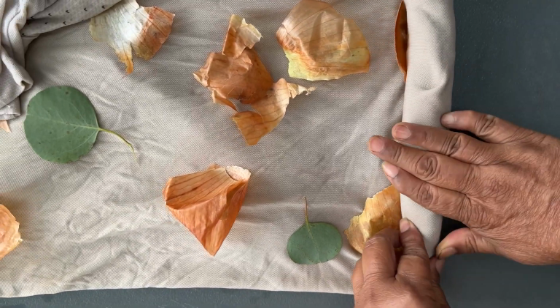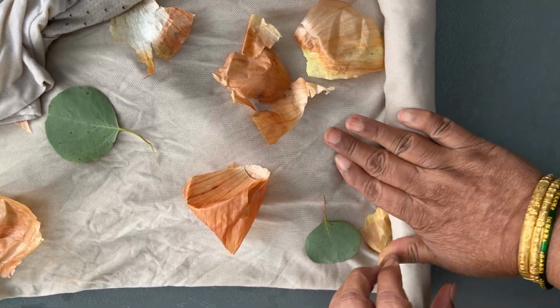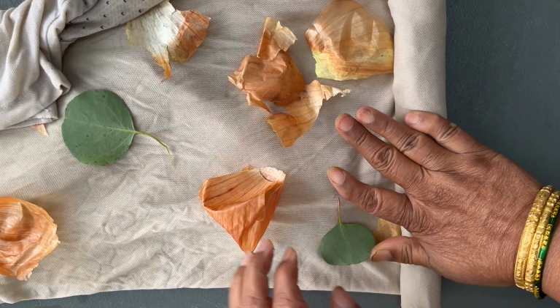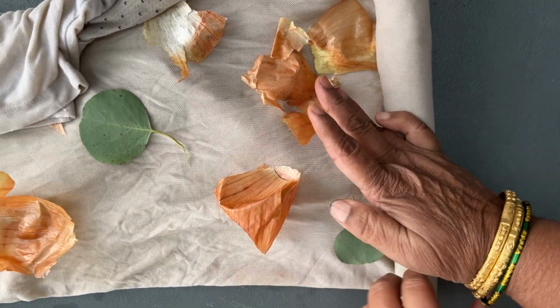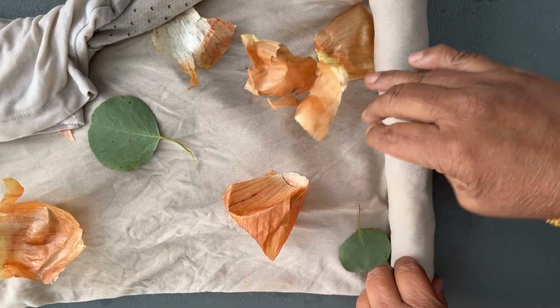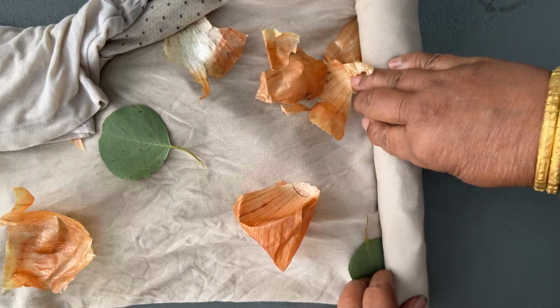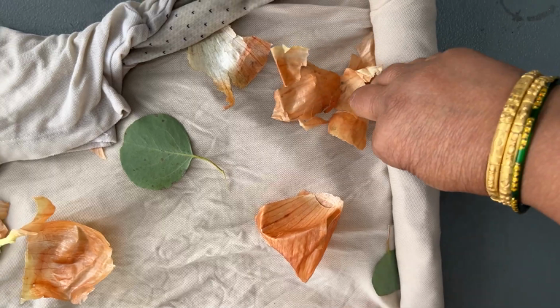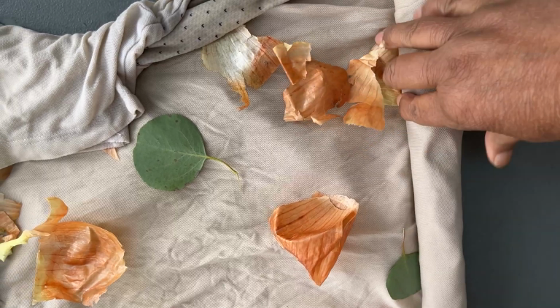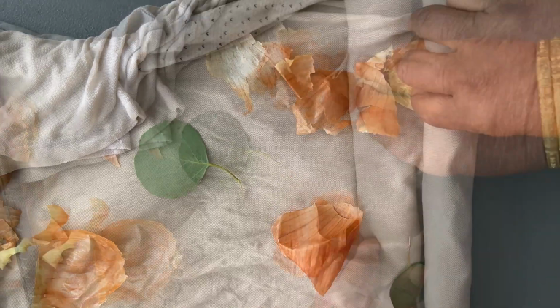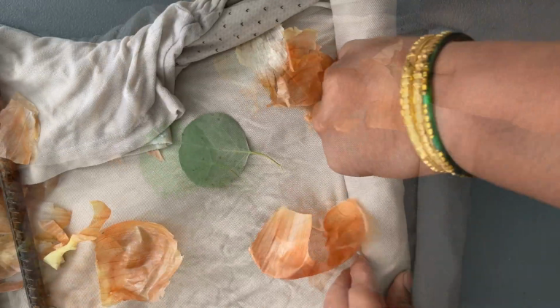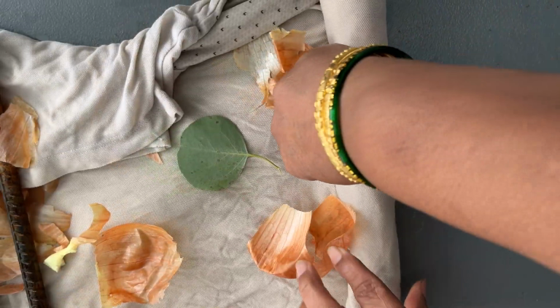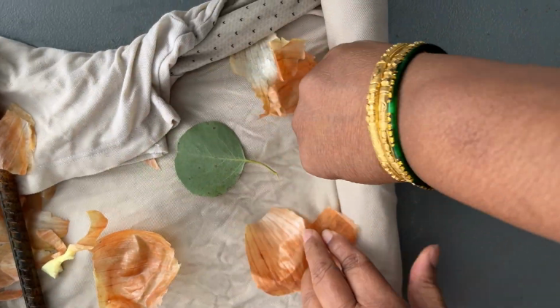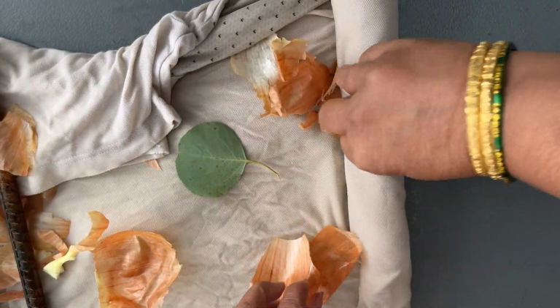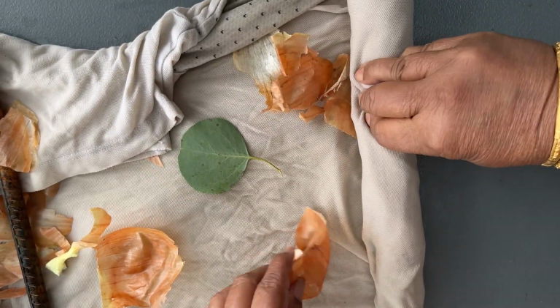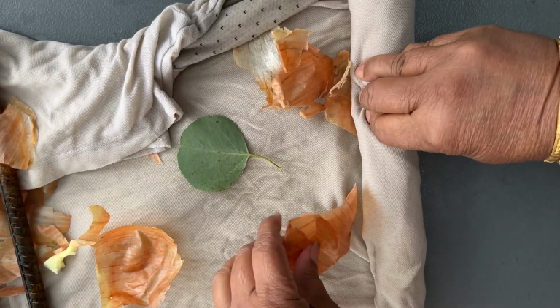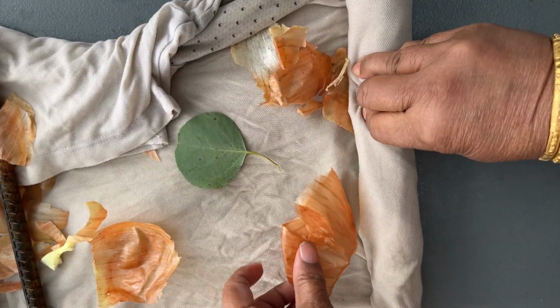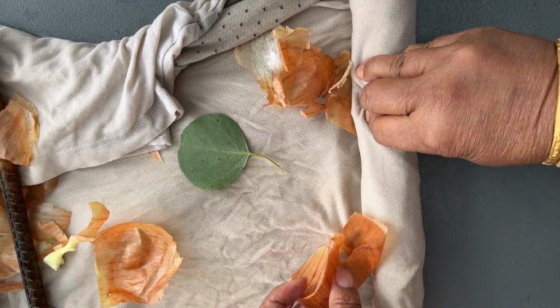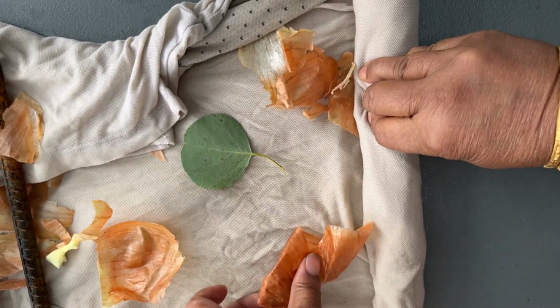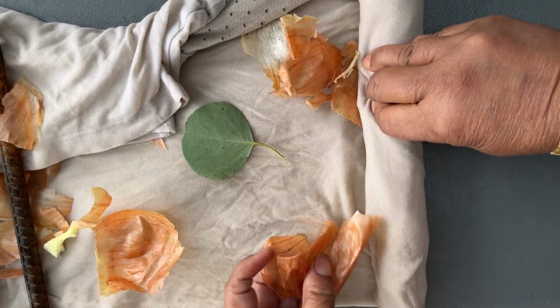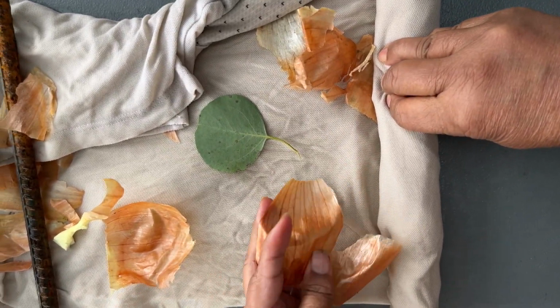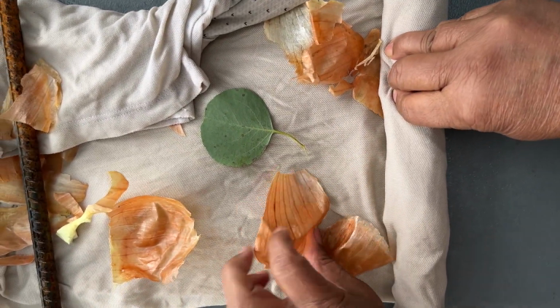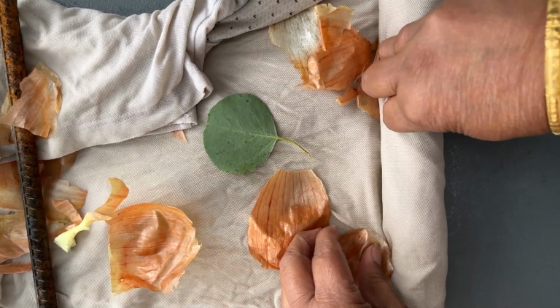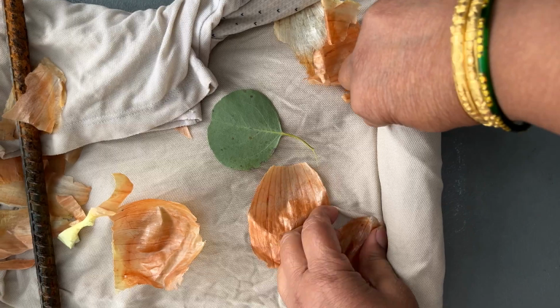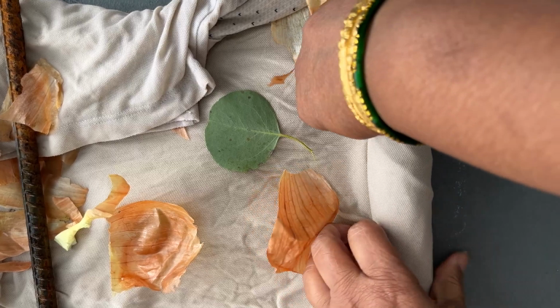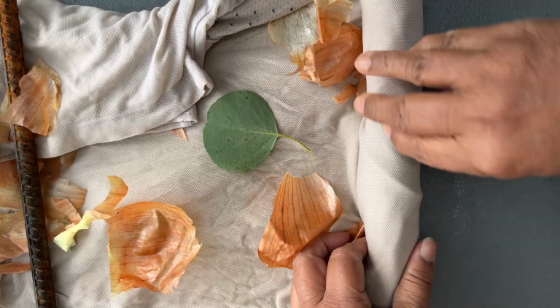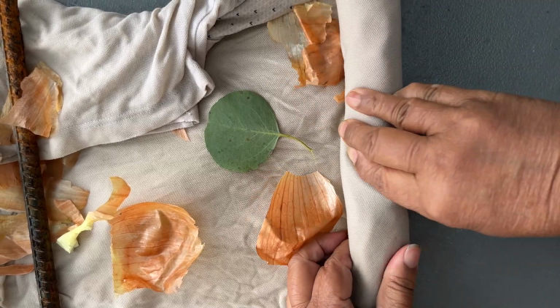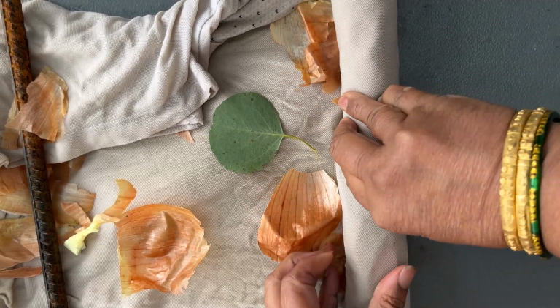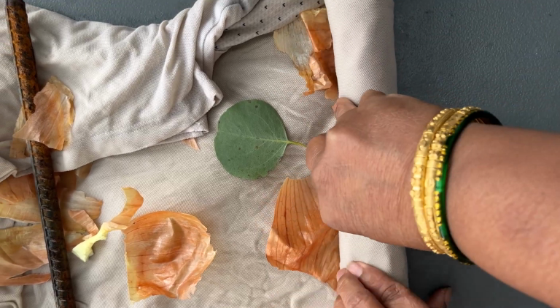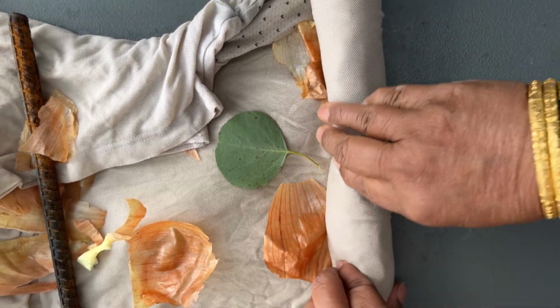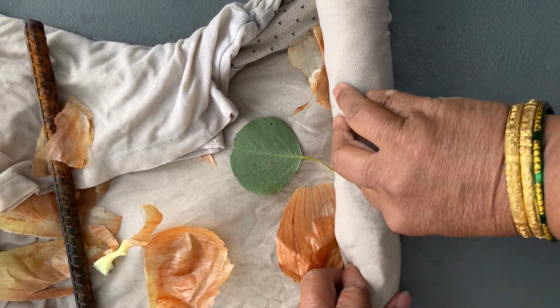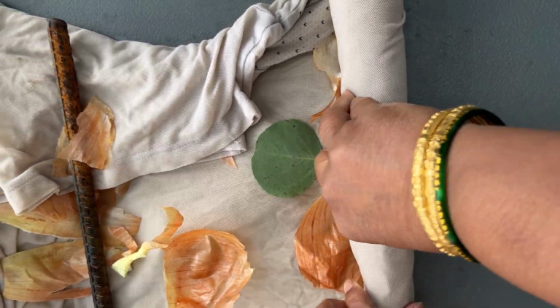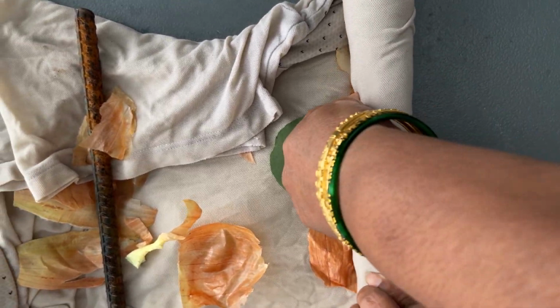Just placing it properly, then folding it very tightly — as tight as possible. Then I'm going to roll the whole thing so that it stays tight and firm and the print comes out well.